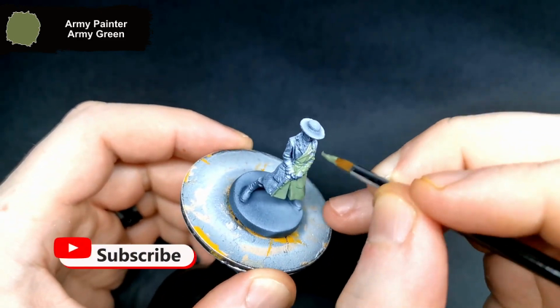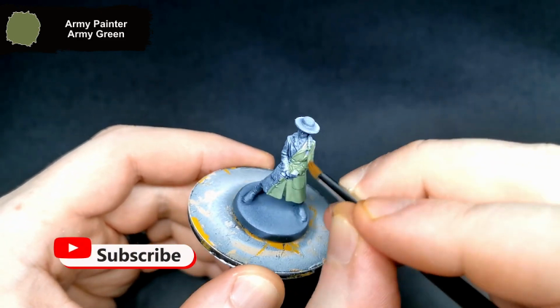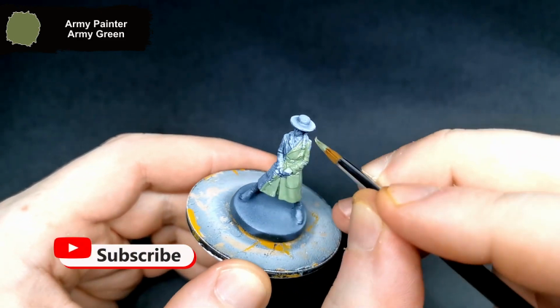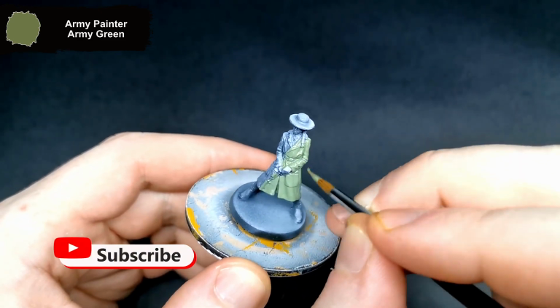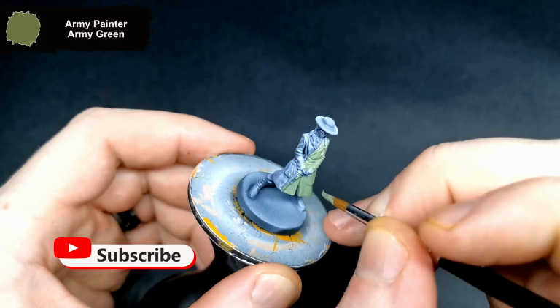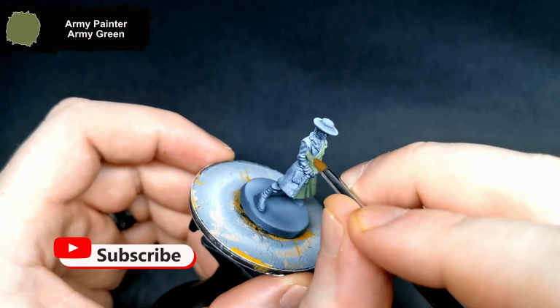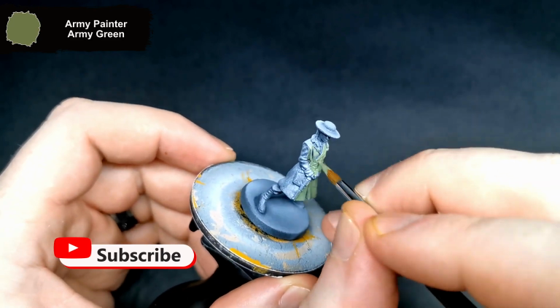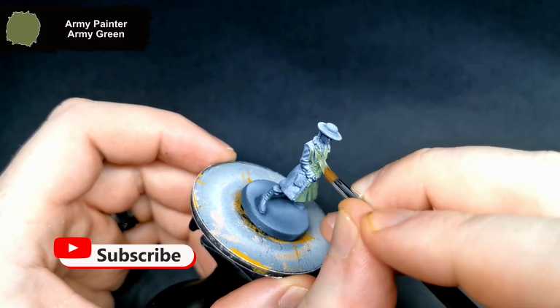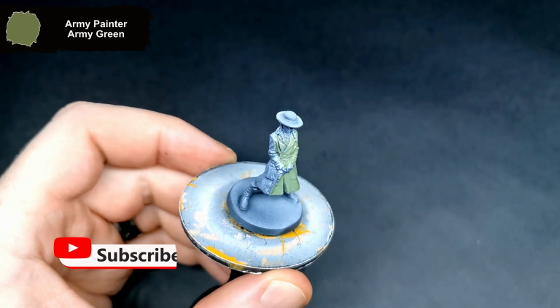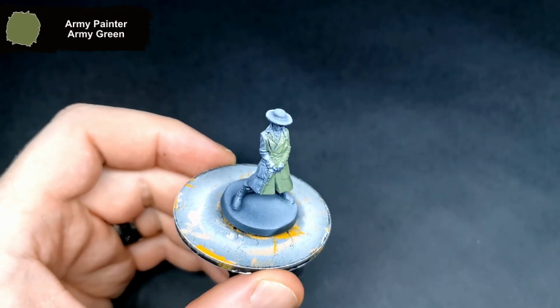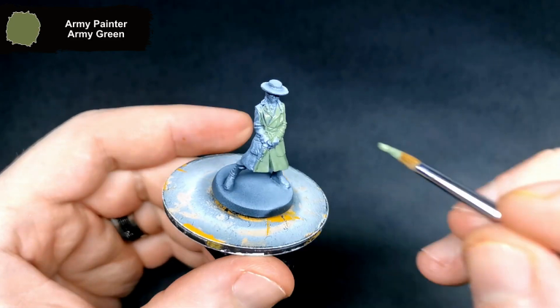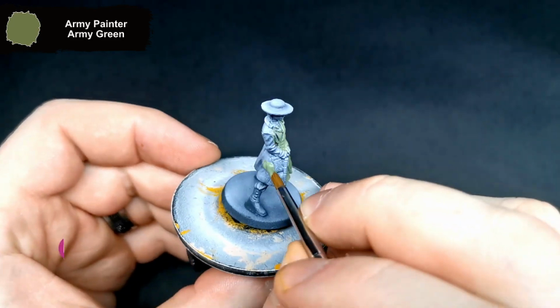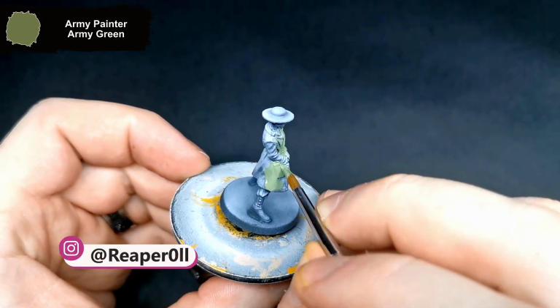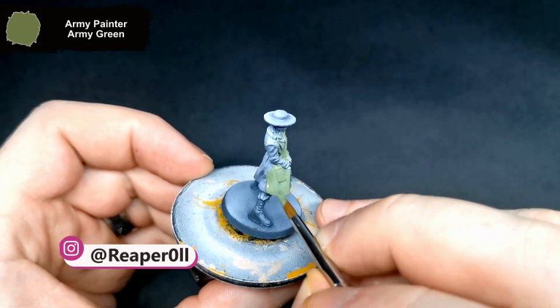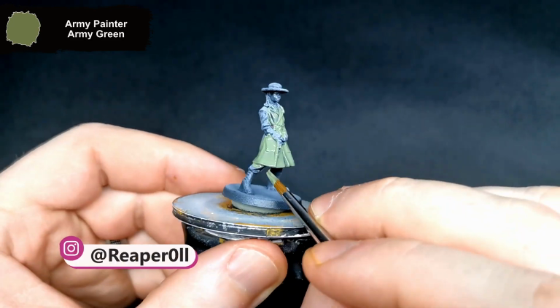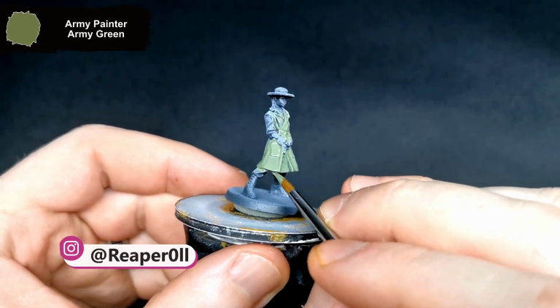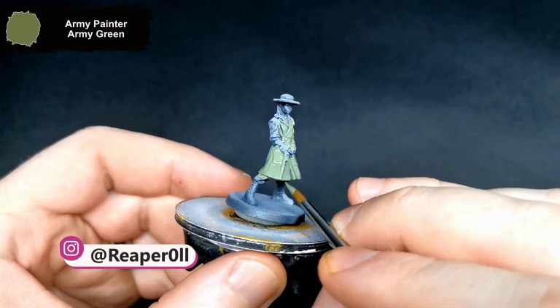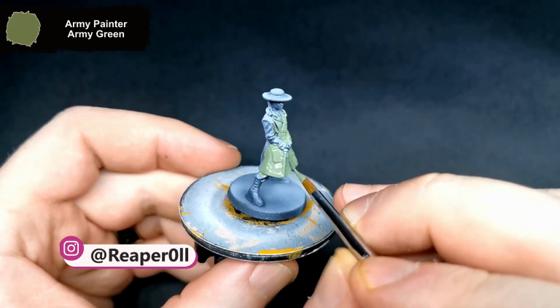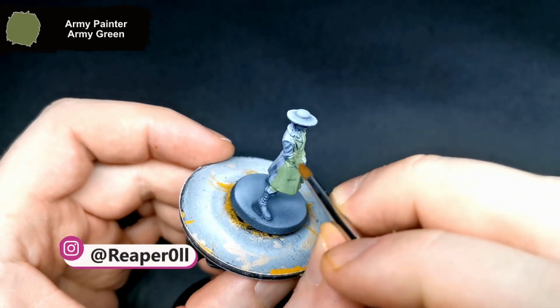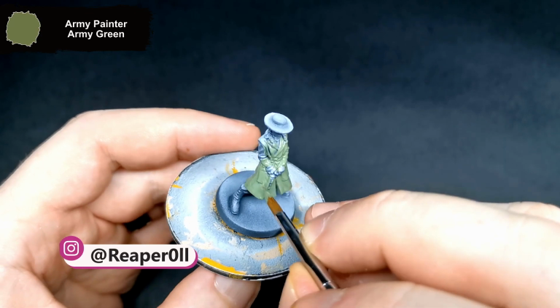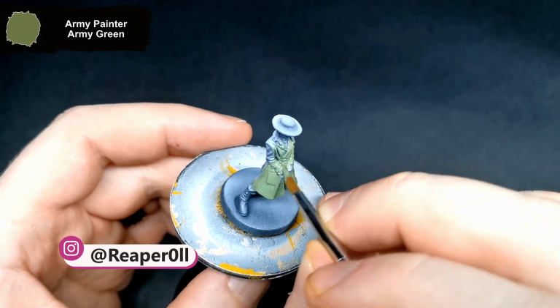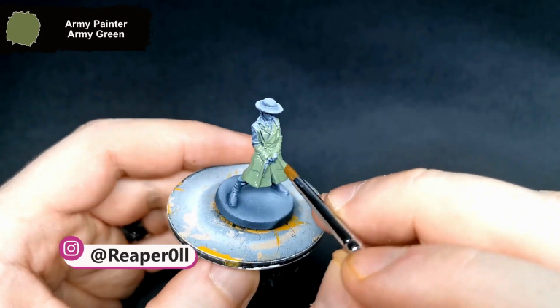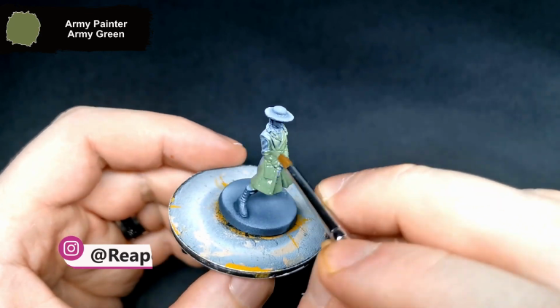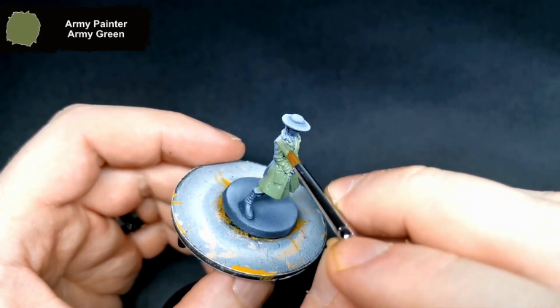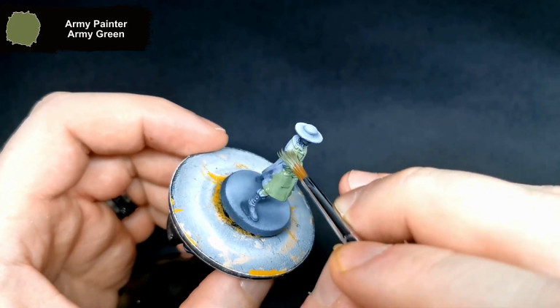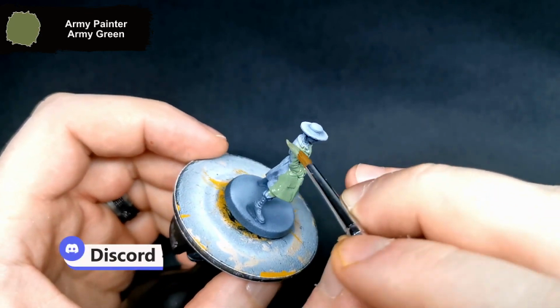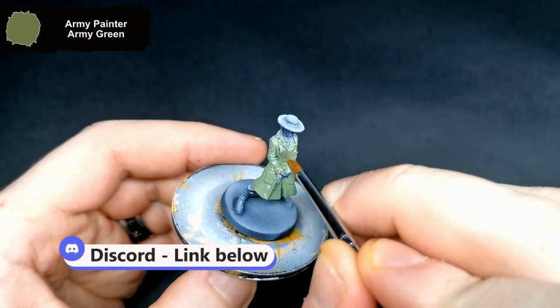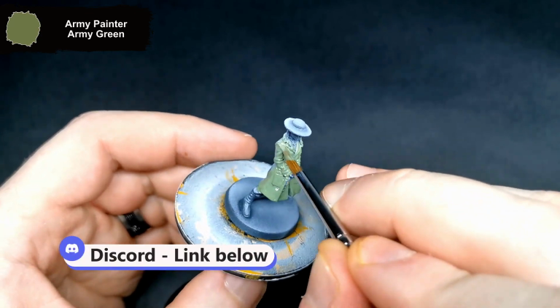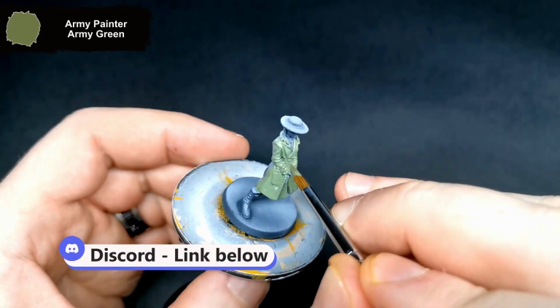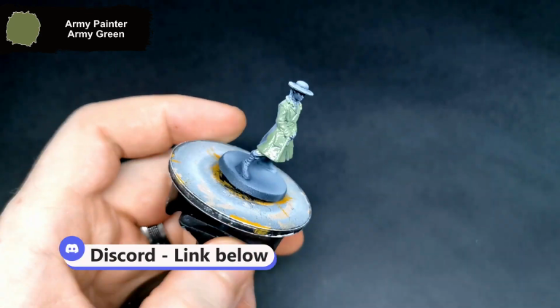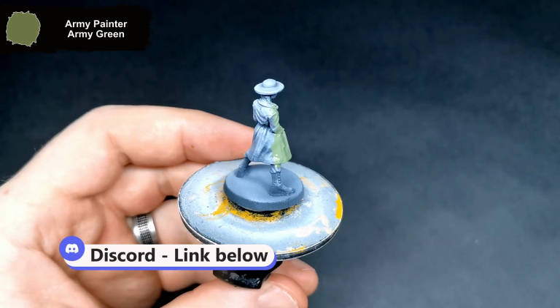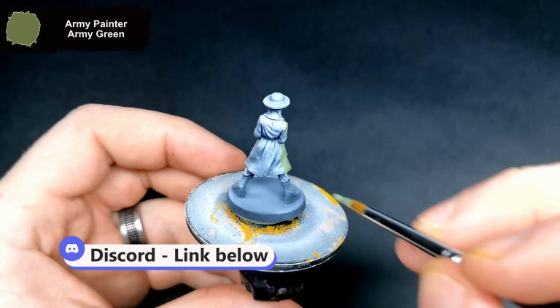She was black and white zenithal primed and got started with army green for her jacket. If you have any questions feel free to drop them in the comments below. You could also join Discord using the link in the description where you can share anything you have been working on.